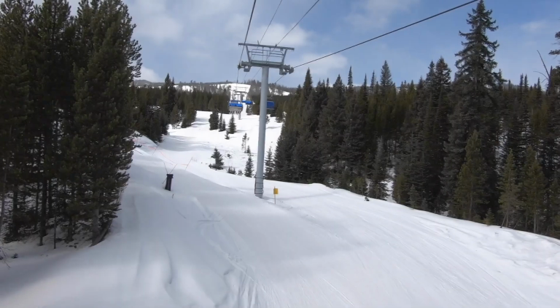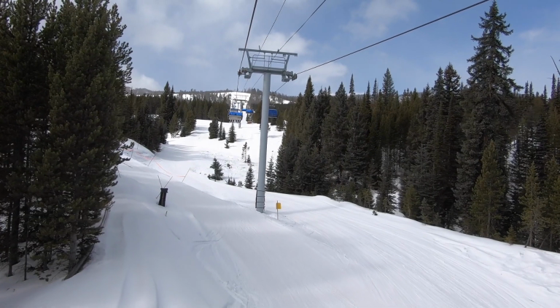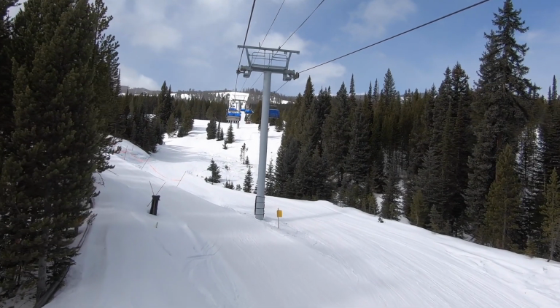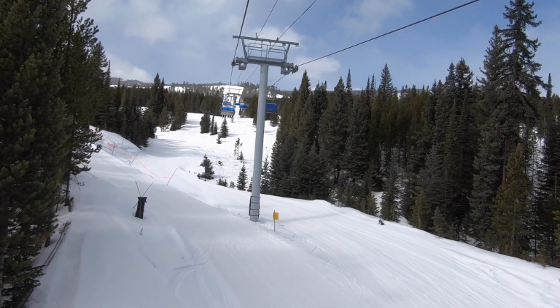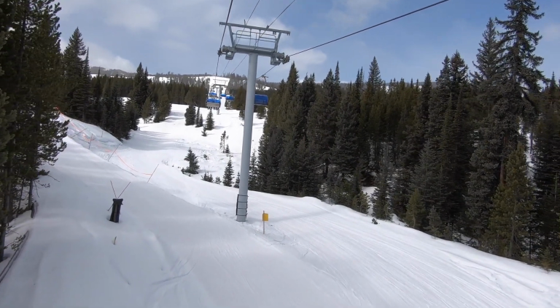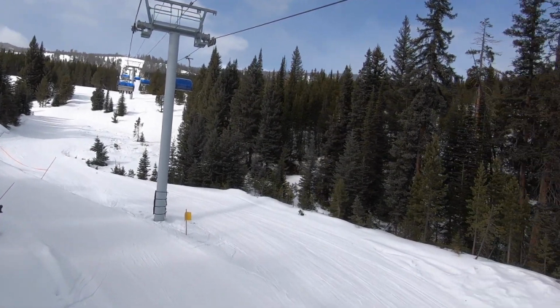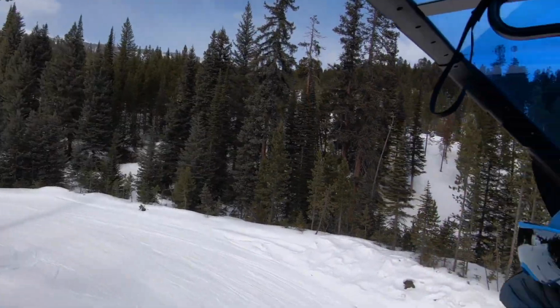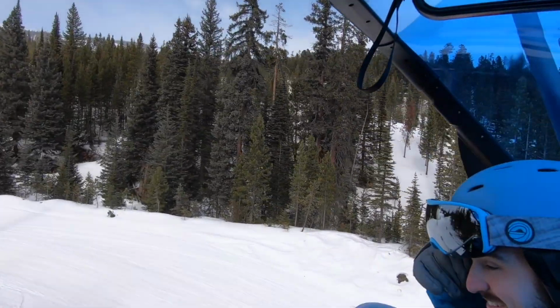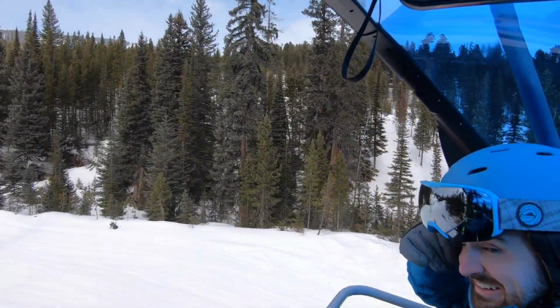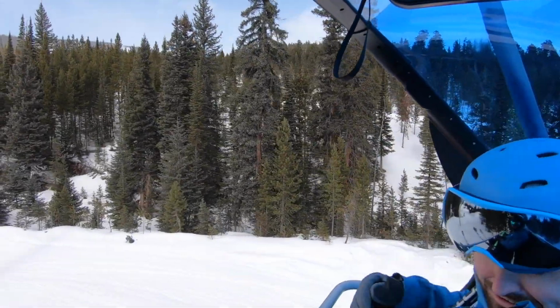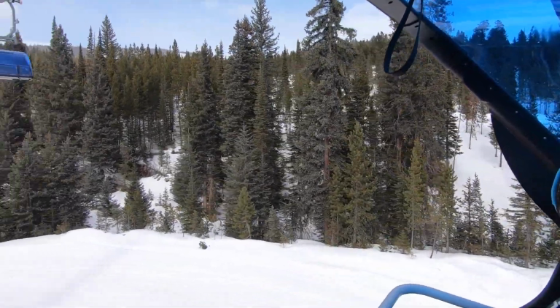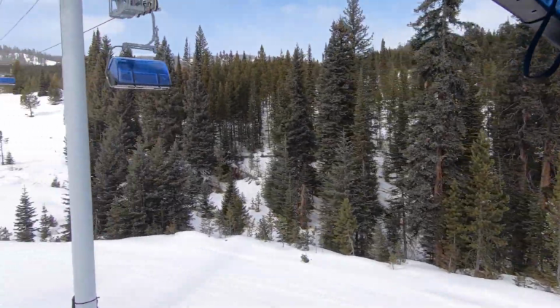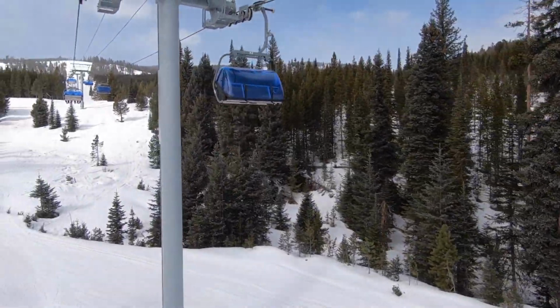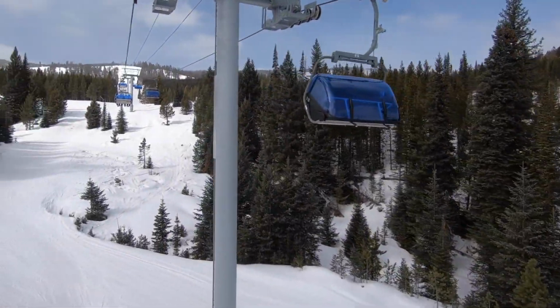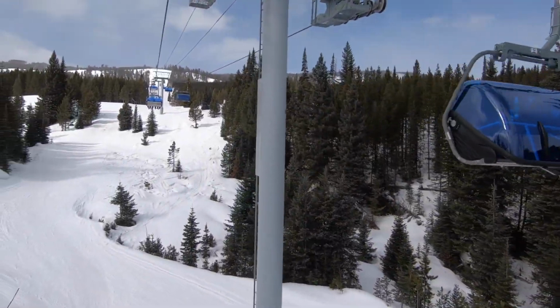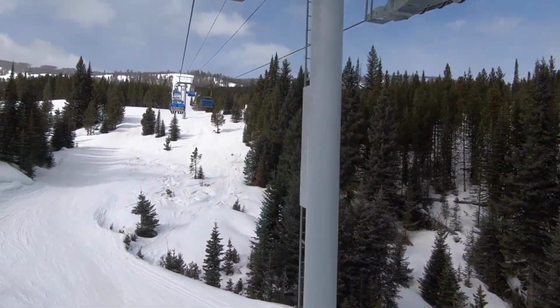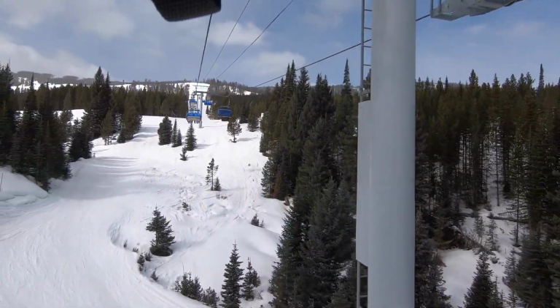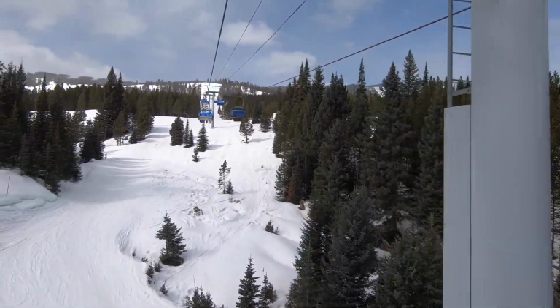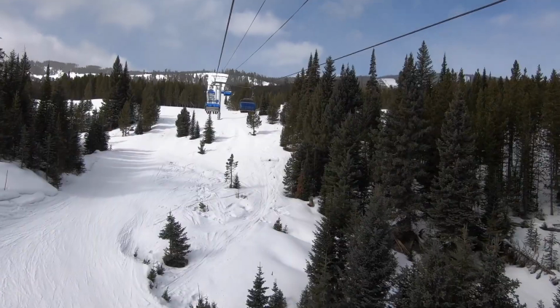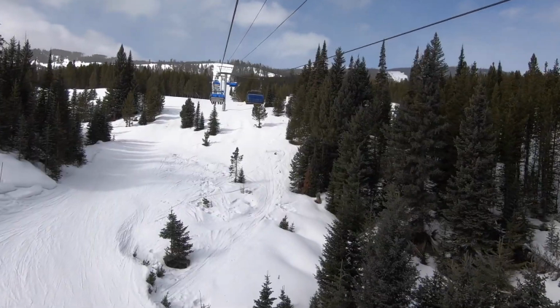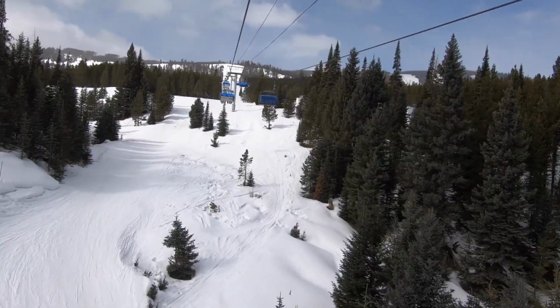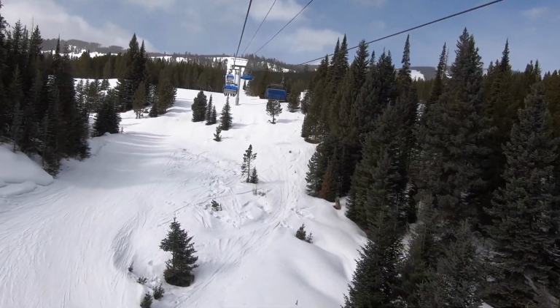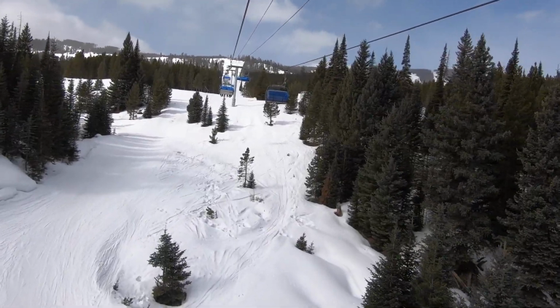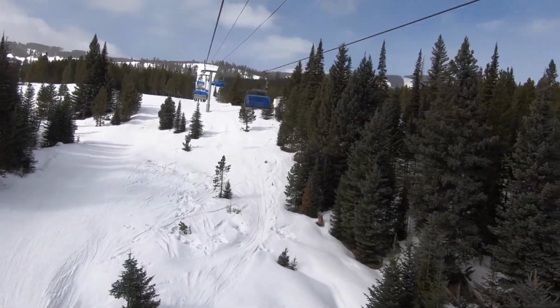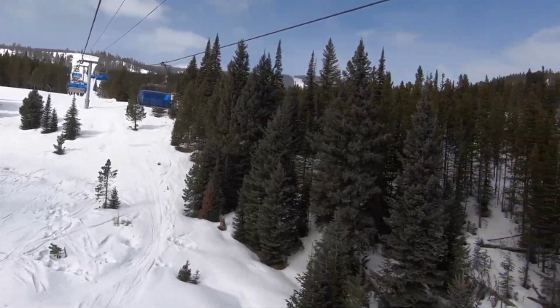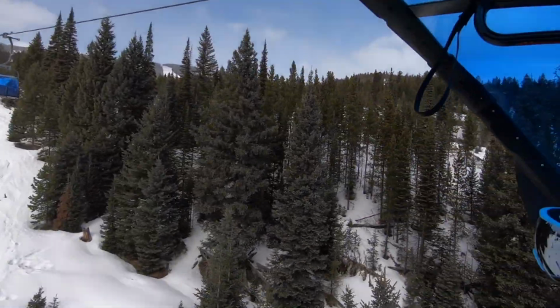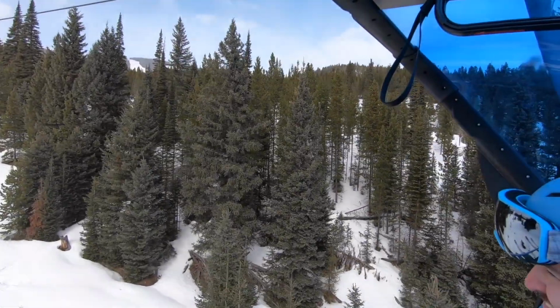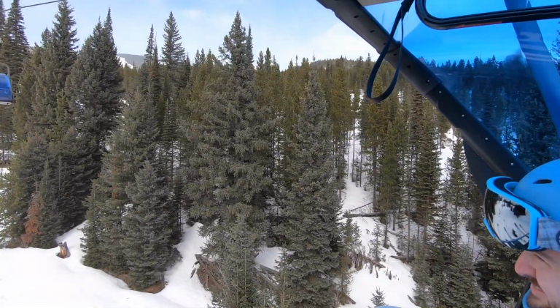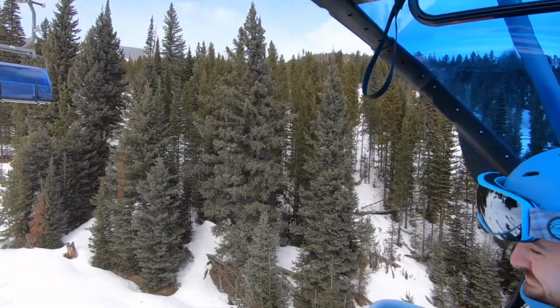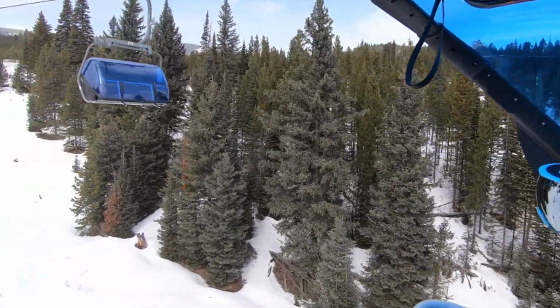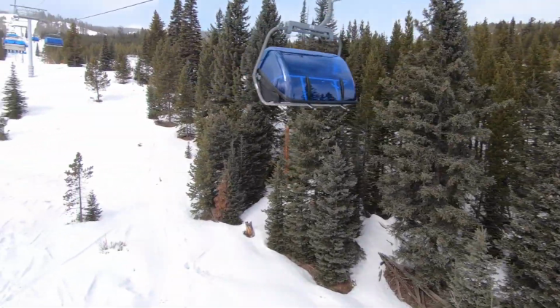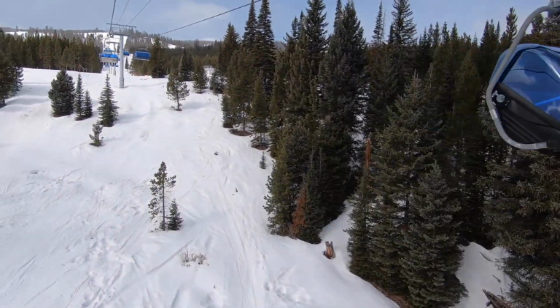So here at Big Sky right now with George, and we are on the Lewis and Clark lift. And there hasn't been any media coverage about it, no press releases.